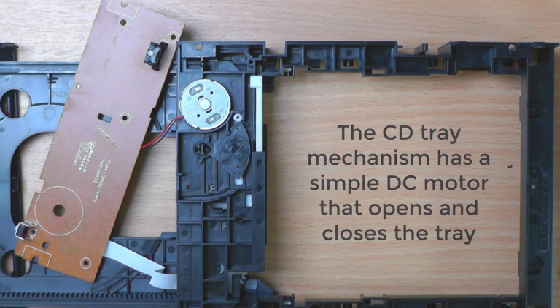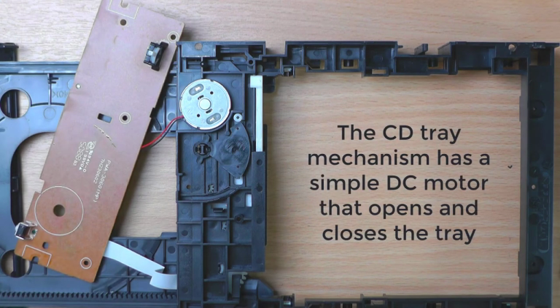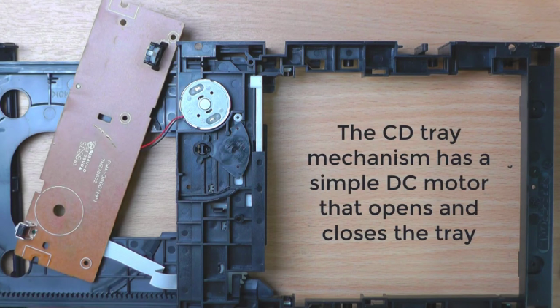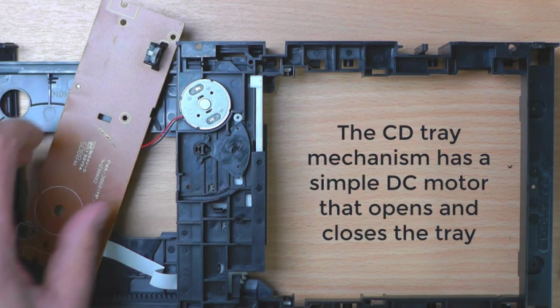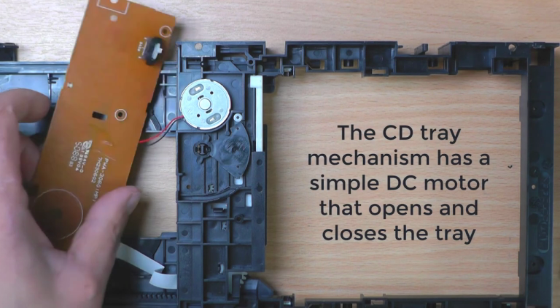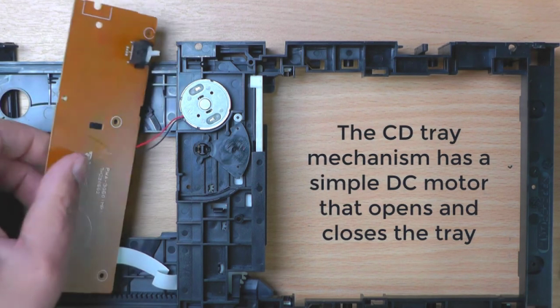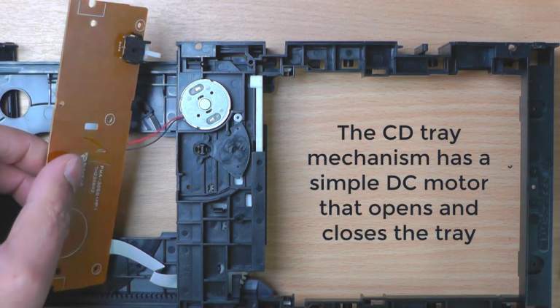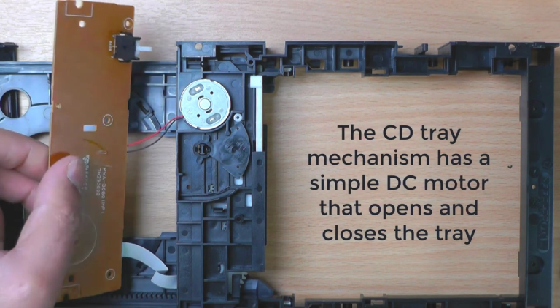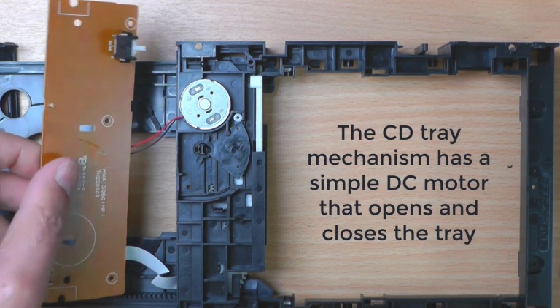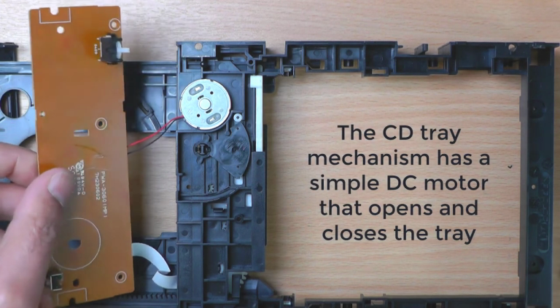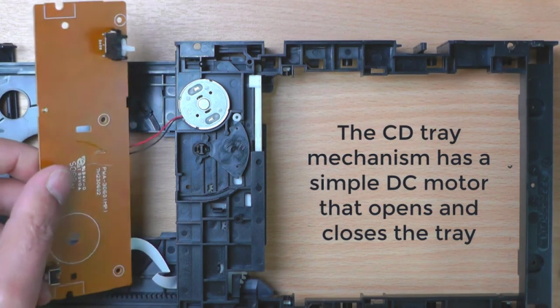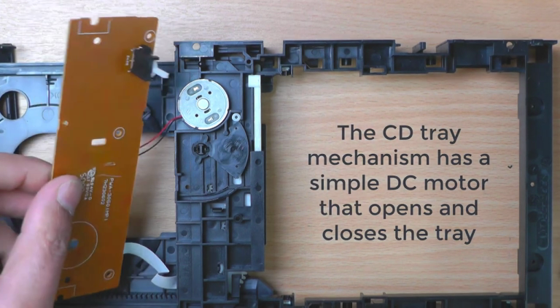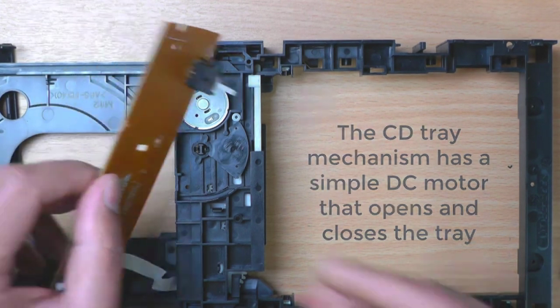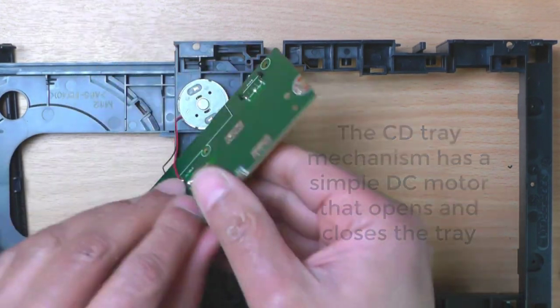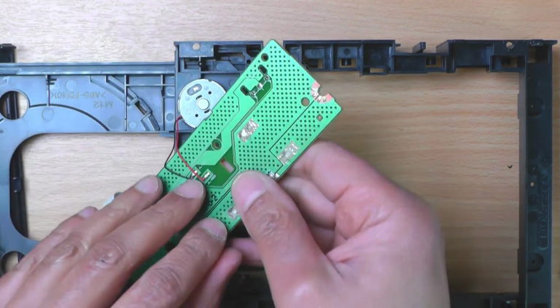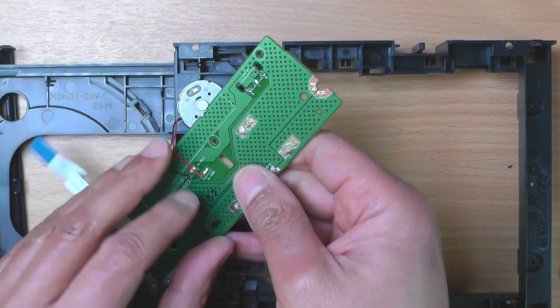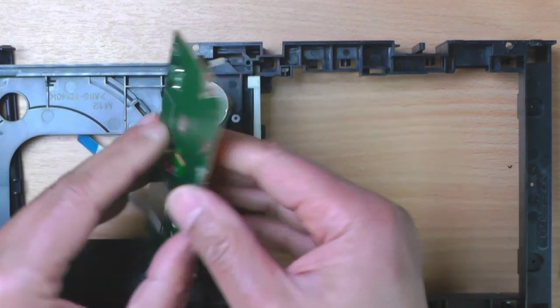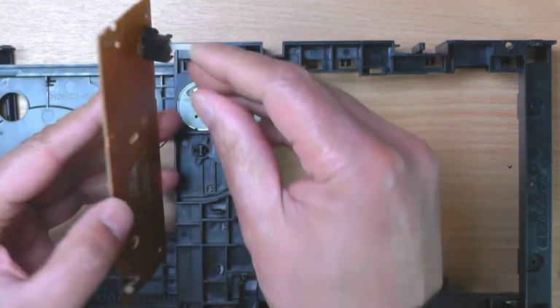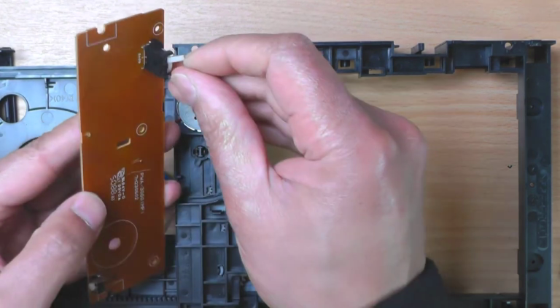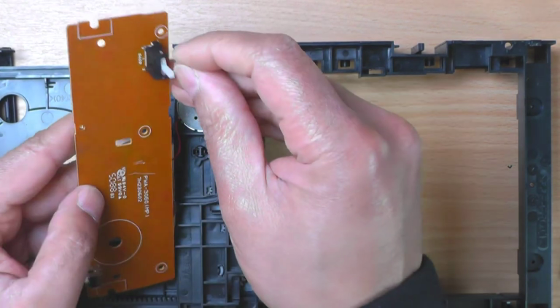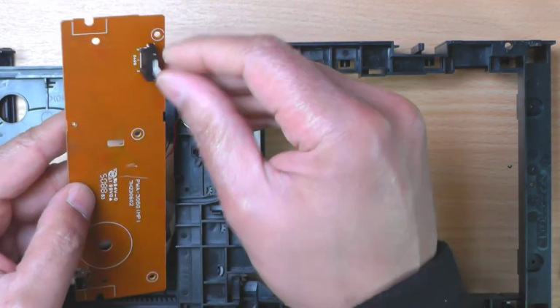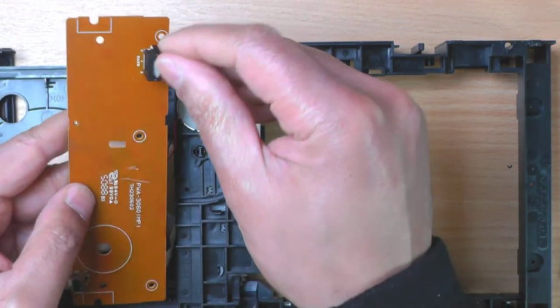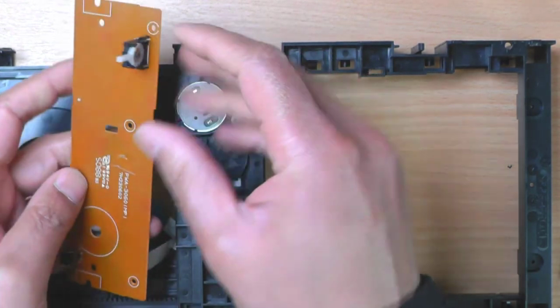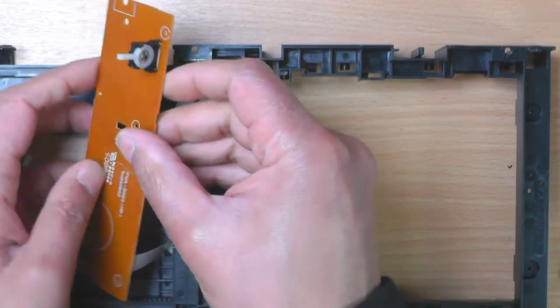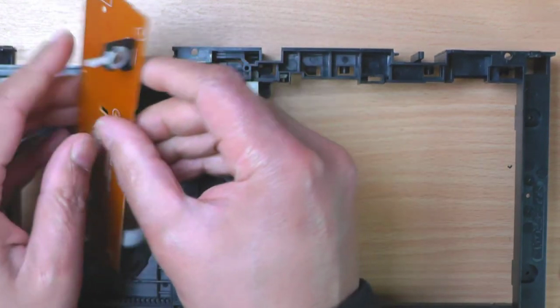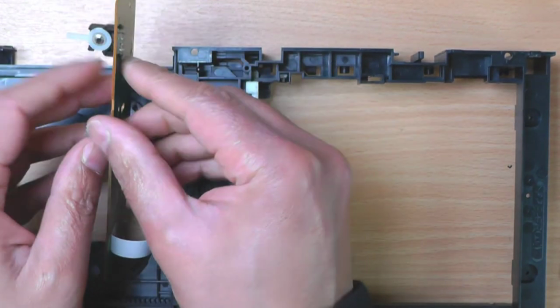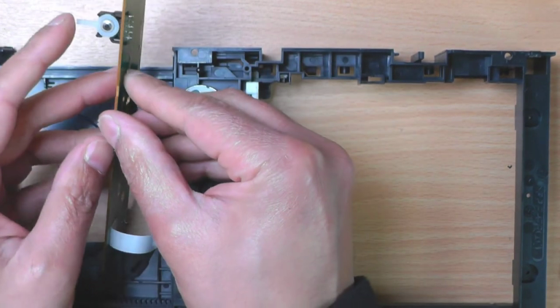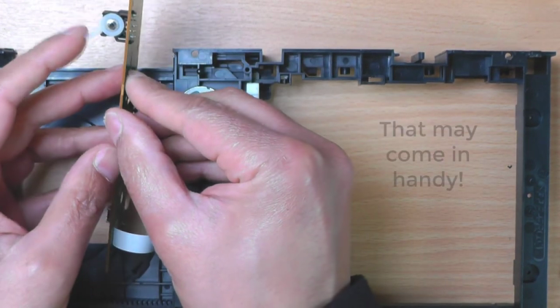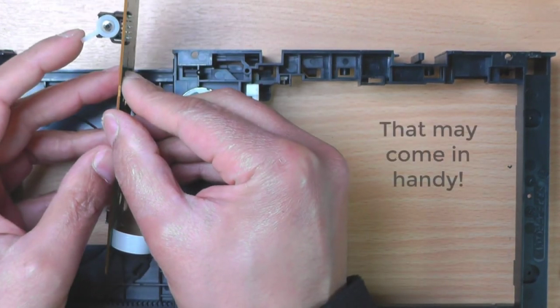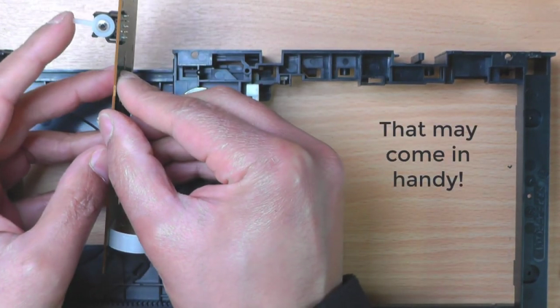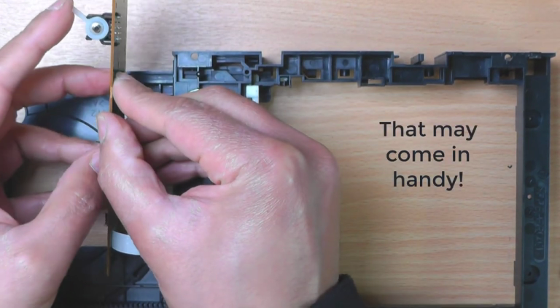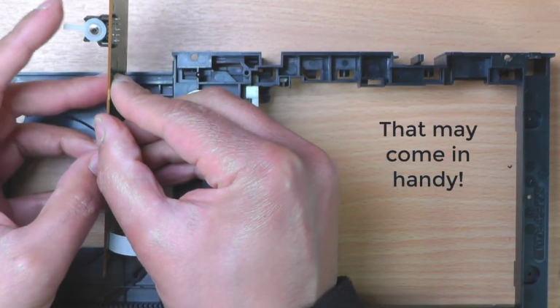The CD tray mechanism has a simple DC motor that opens and closes the tray. Now that might come in handy.